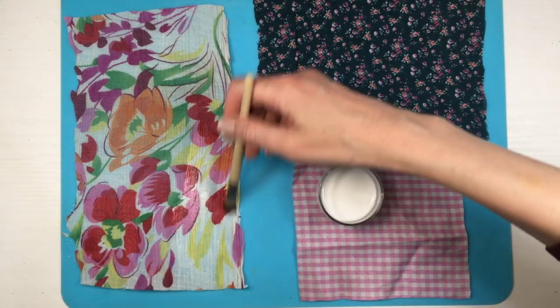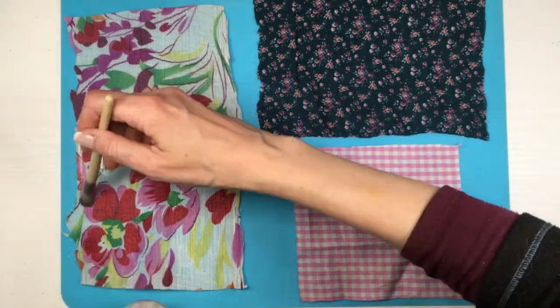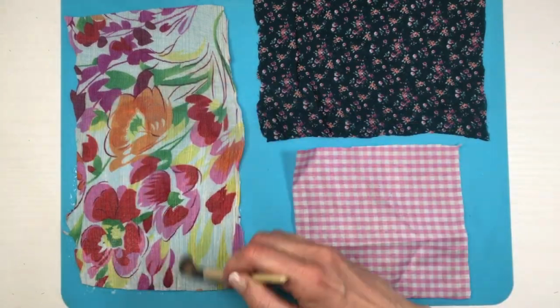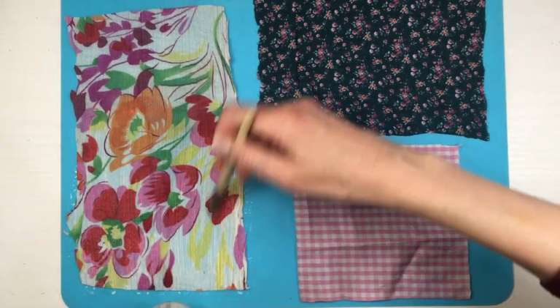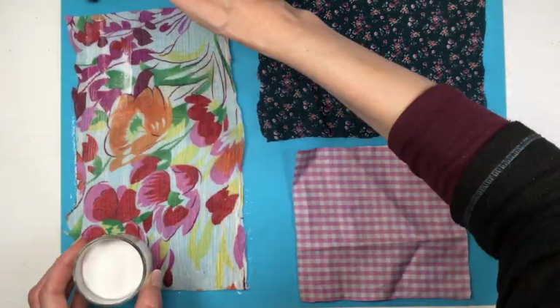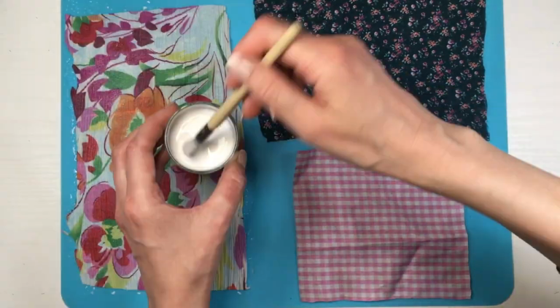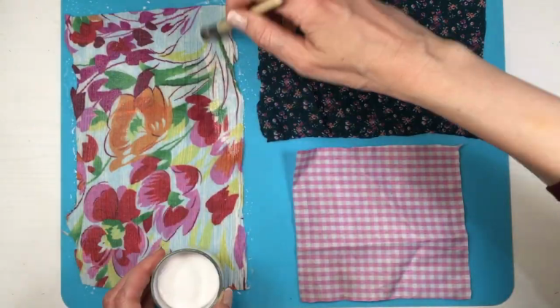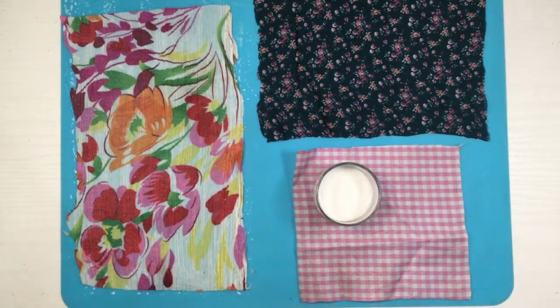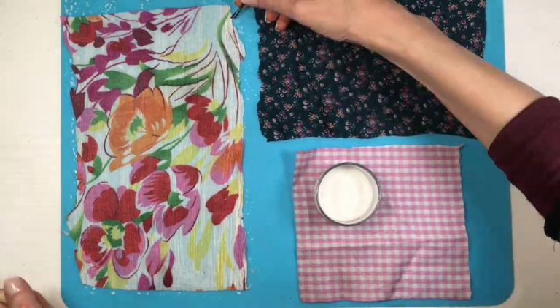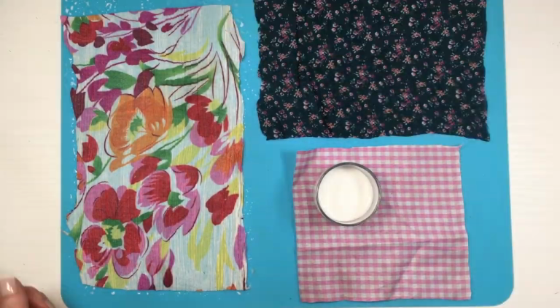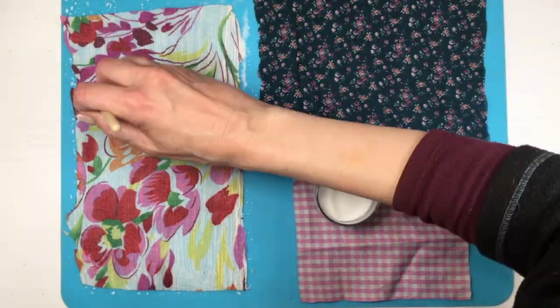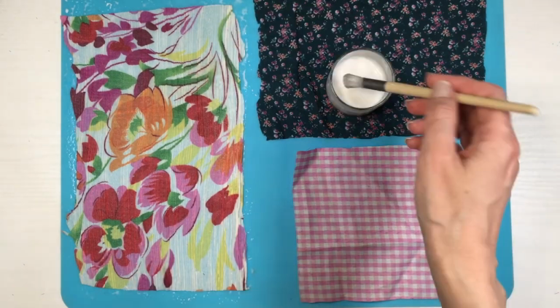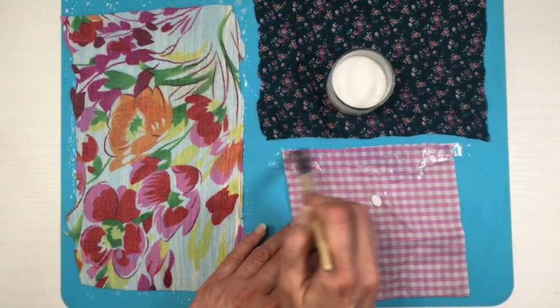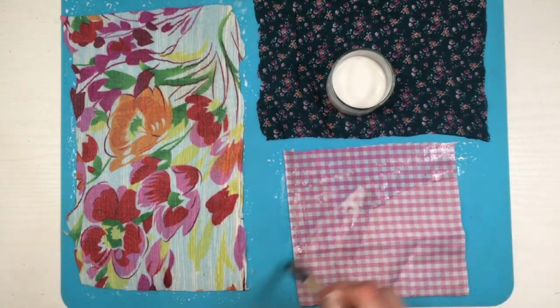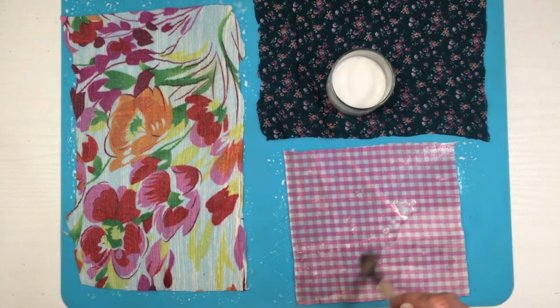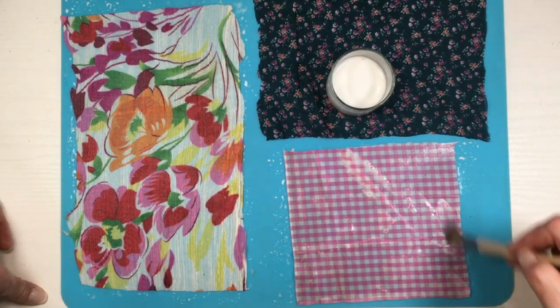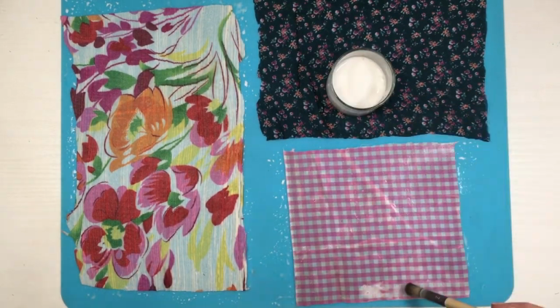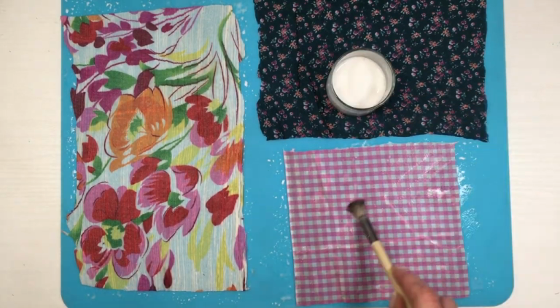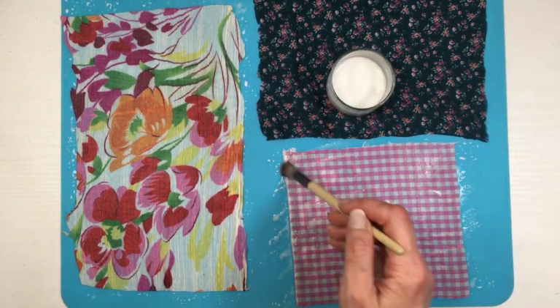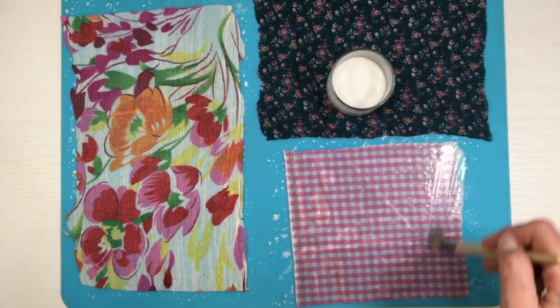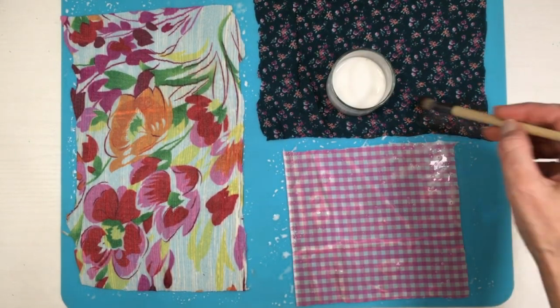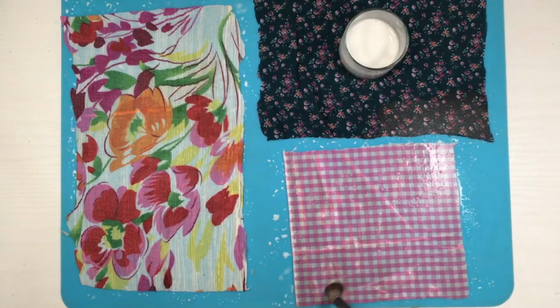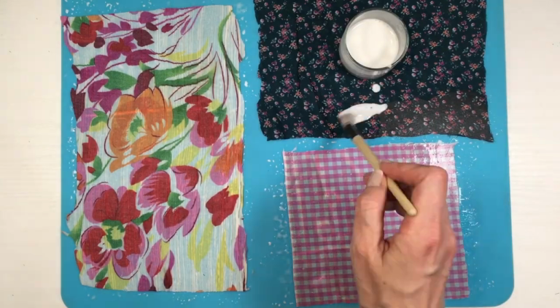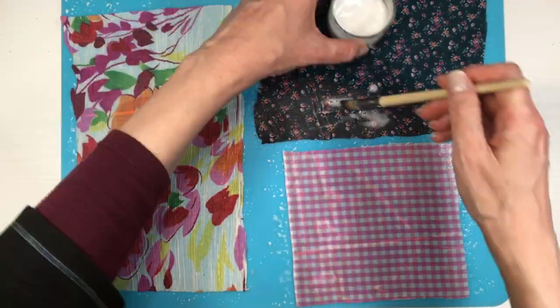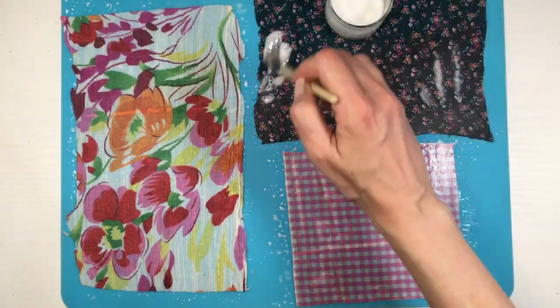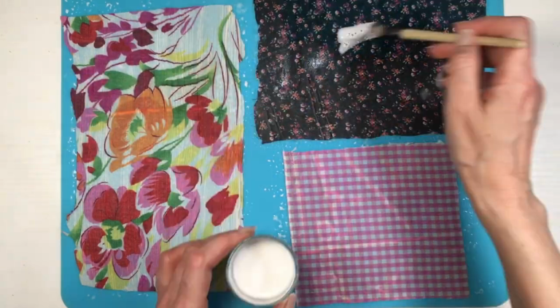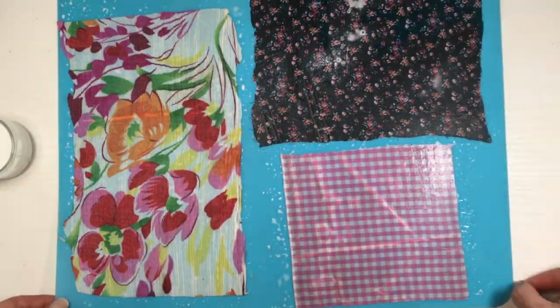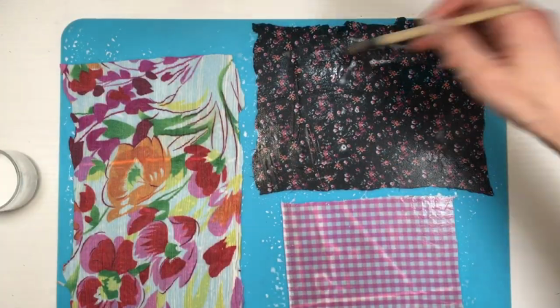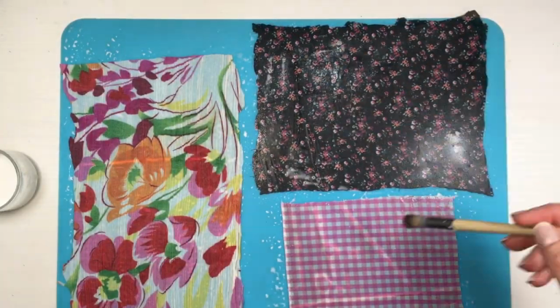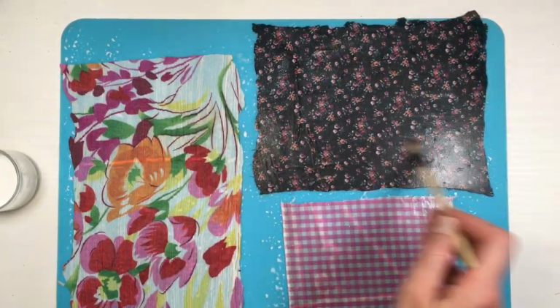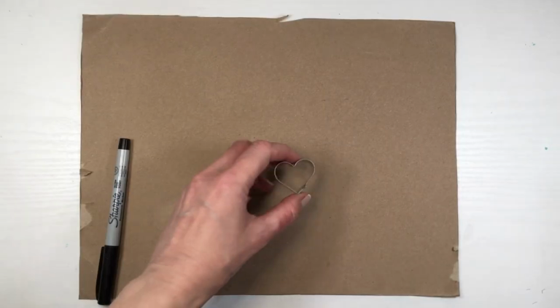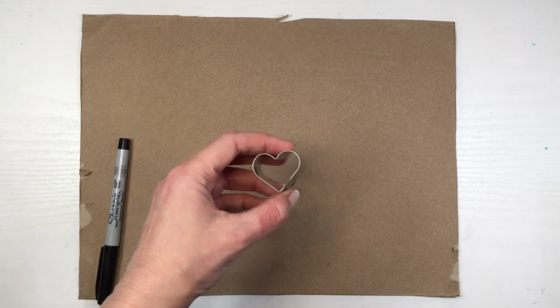I'm going to be placing my pieces of fabric on top of my craft mat — I do have a review for this one — covering them in glue and giving them two or three coats, letting them dry and harden in between coats. While that is drying, I'm going to be working on the template for my heart.